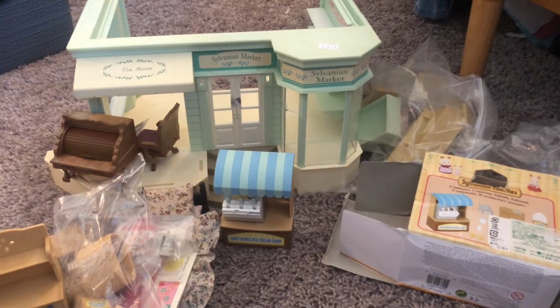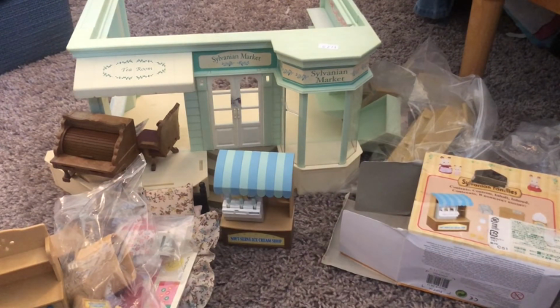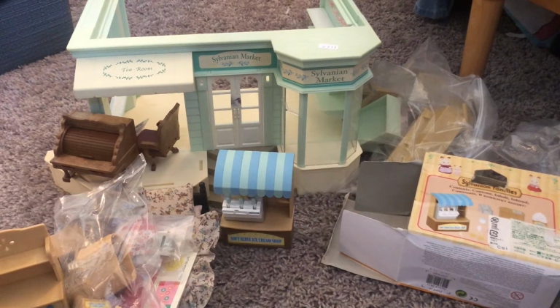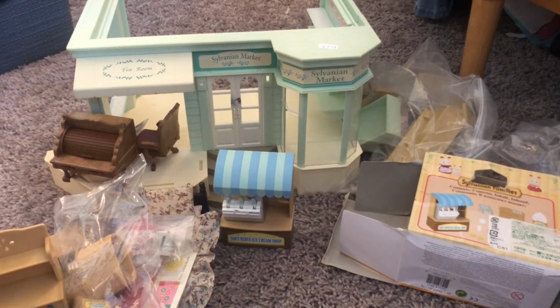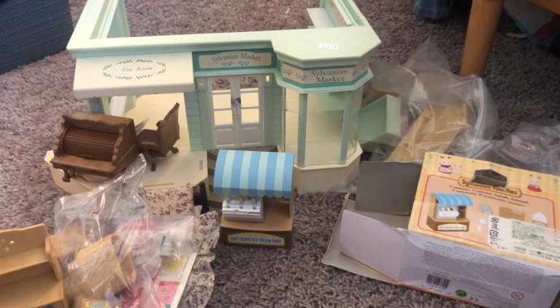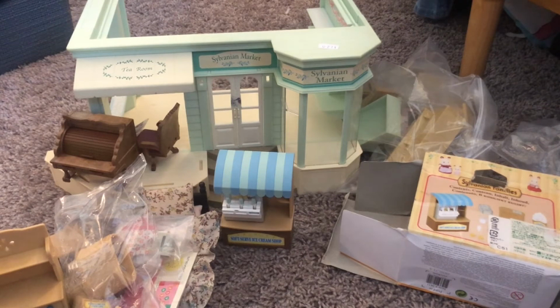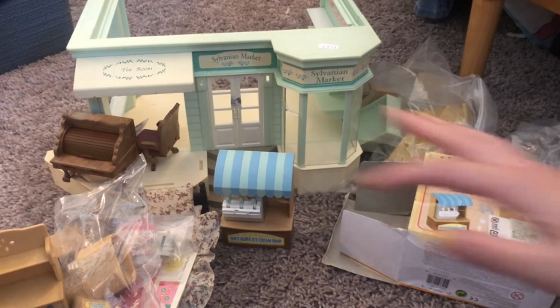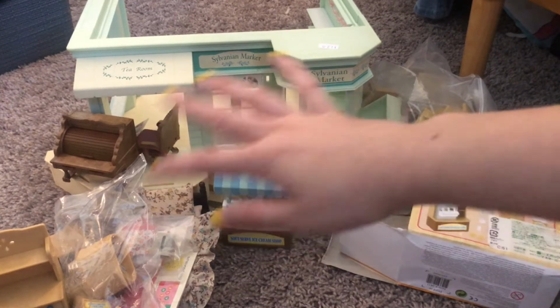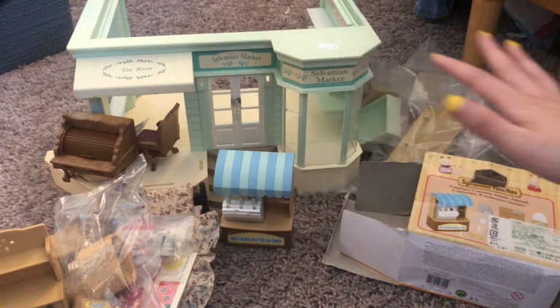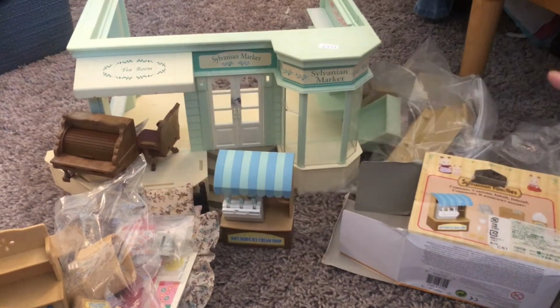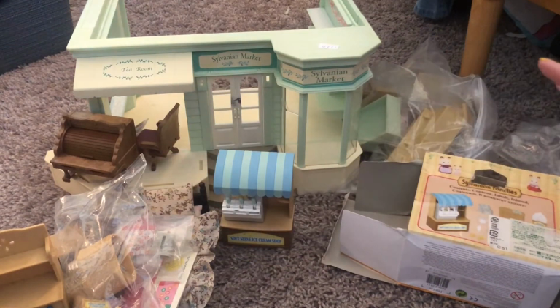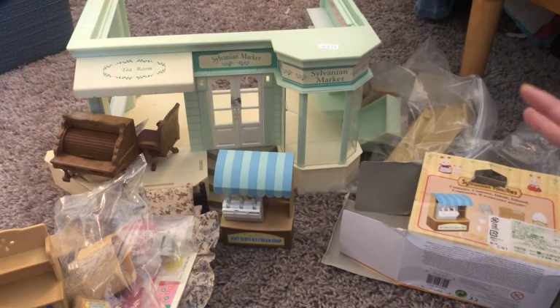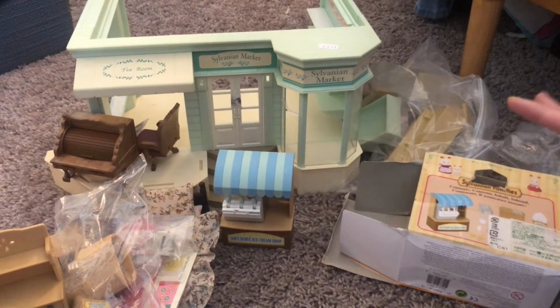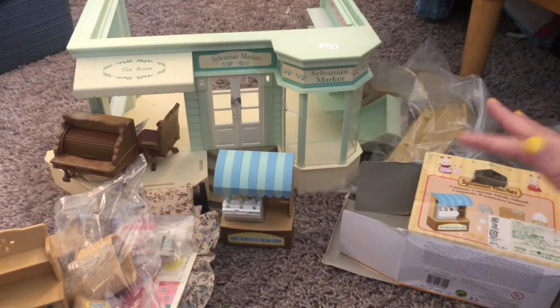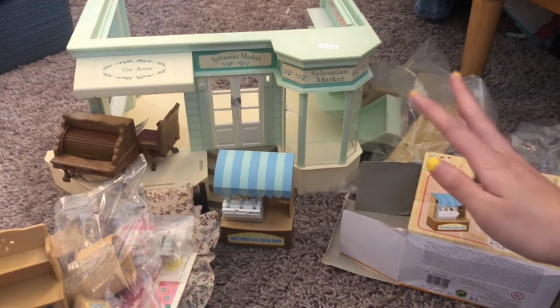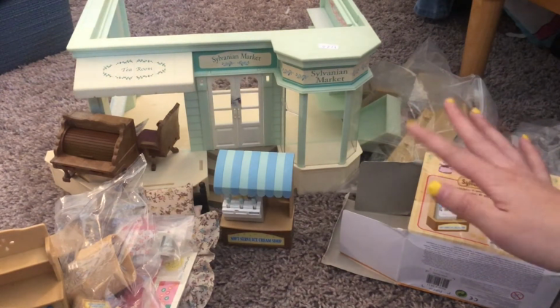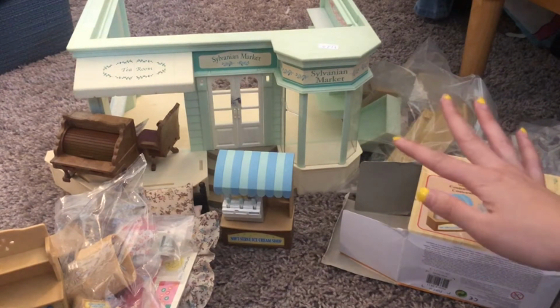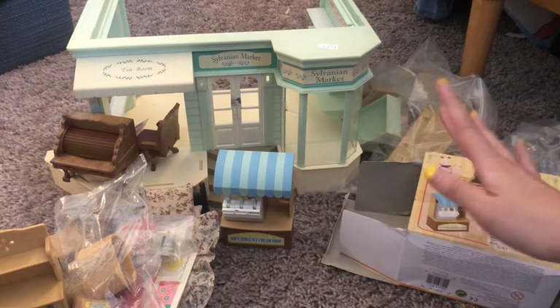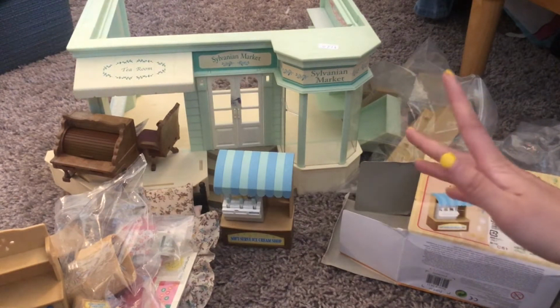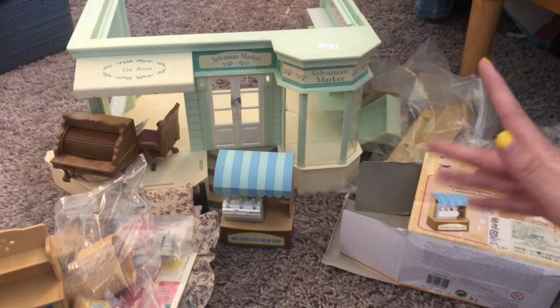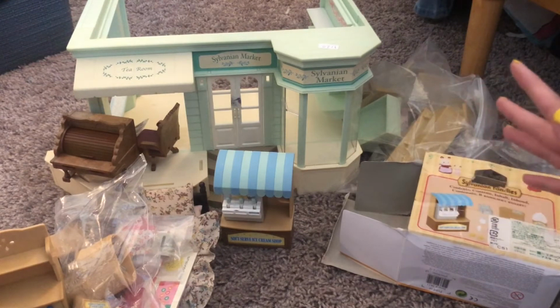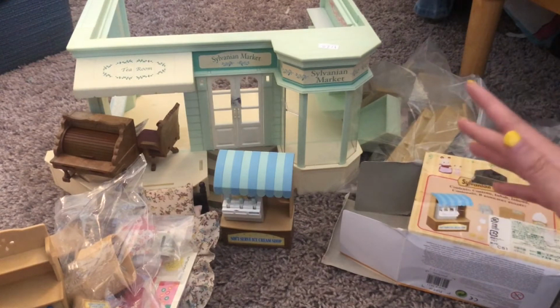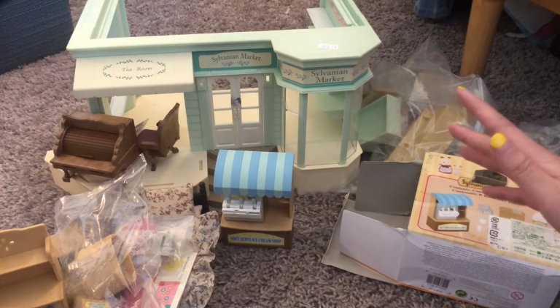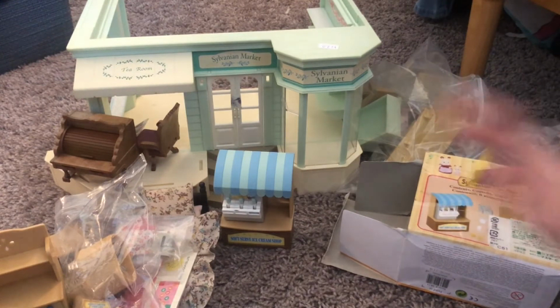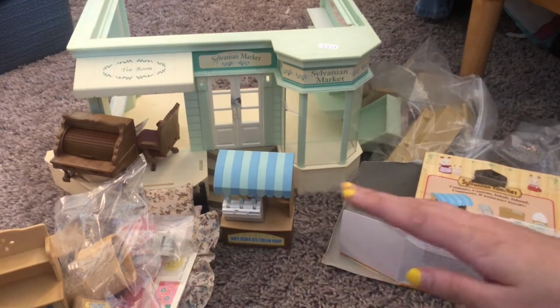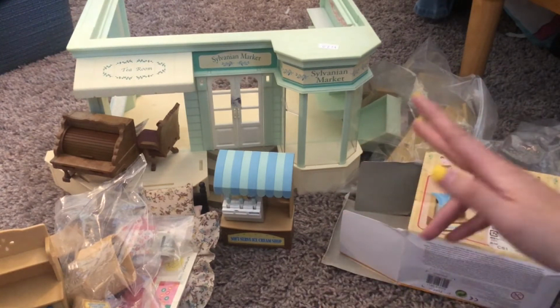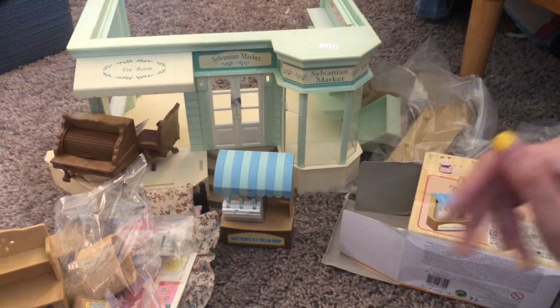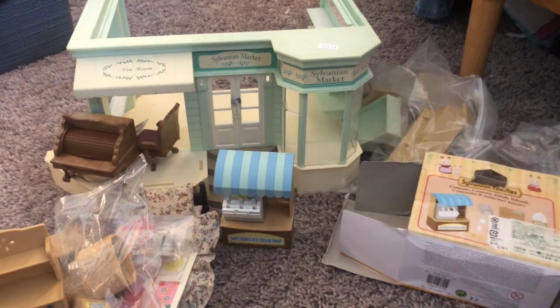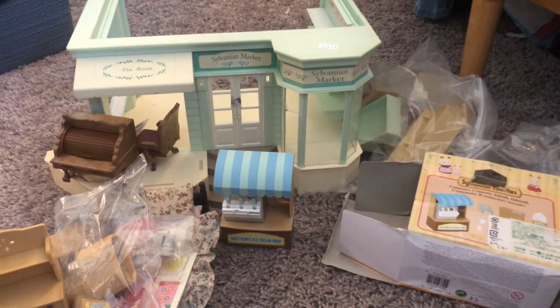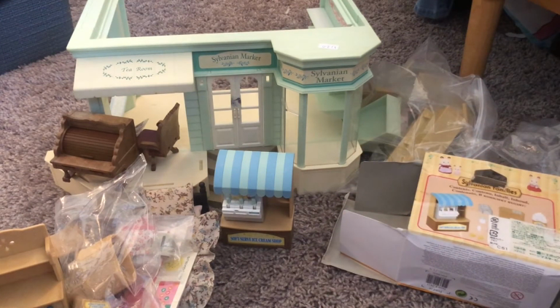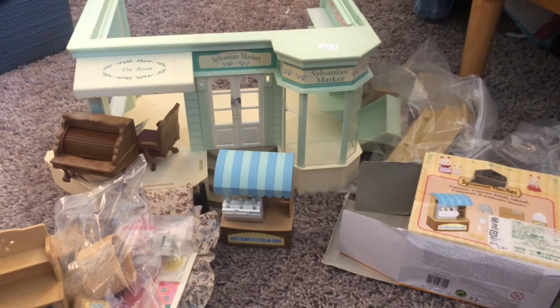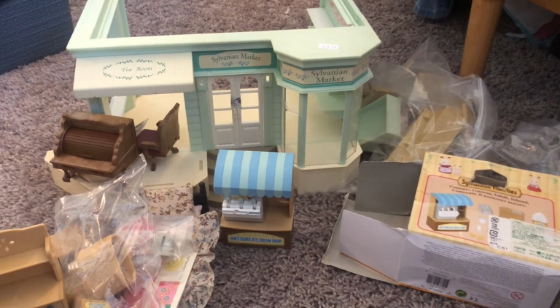I also got some other furniture — this is all stuff that came in one box. I never purchased a building from Sylvanian Chambers before, so I wasn't really sure what to expect, but they shipped it in two separate boxes, which was a little bit confusing.